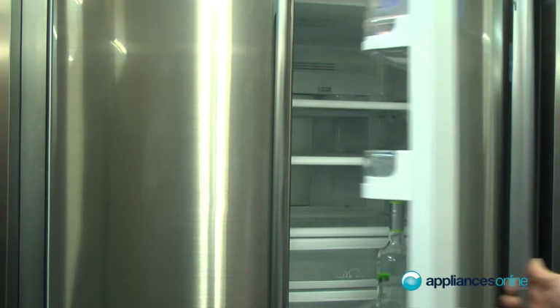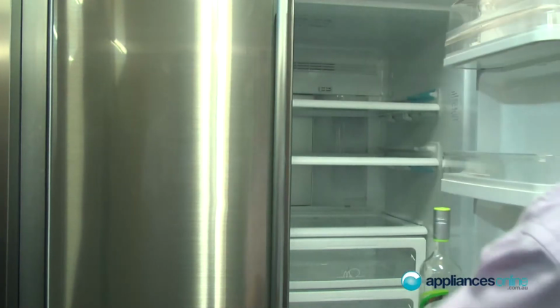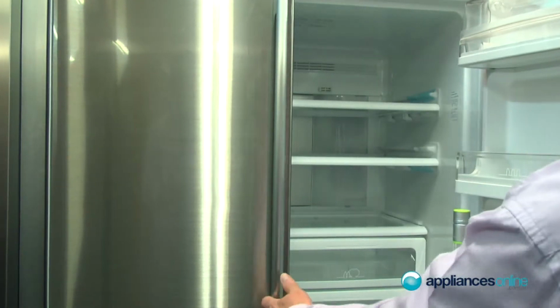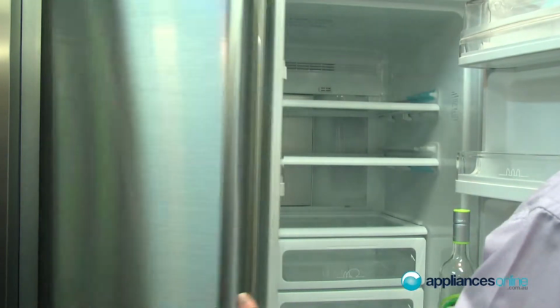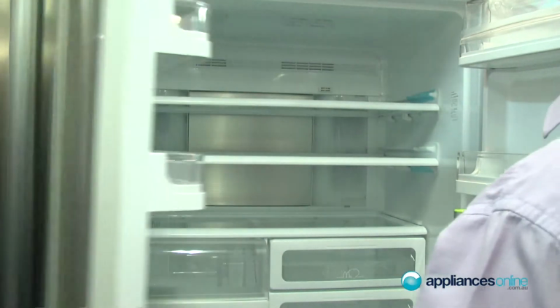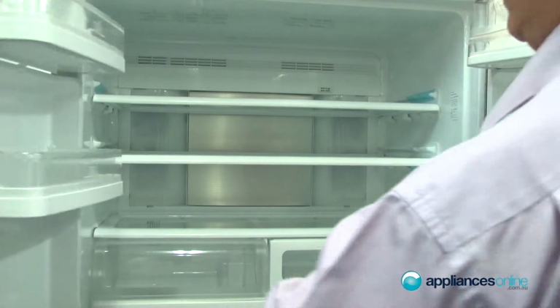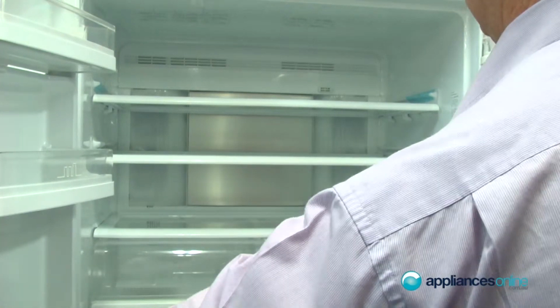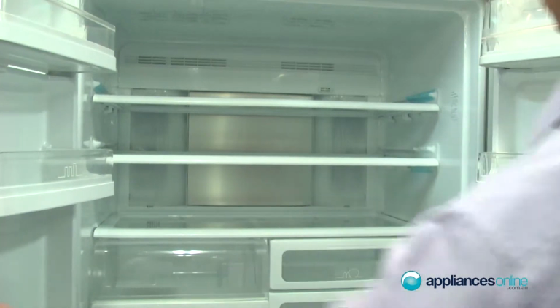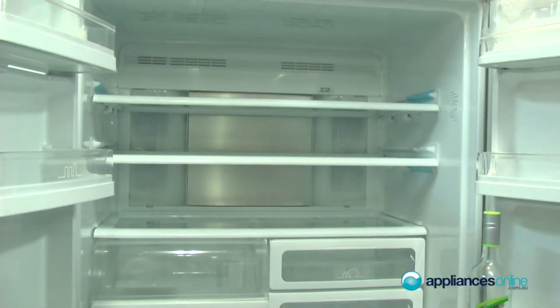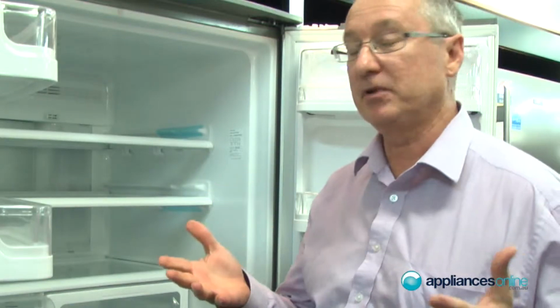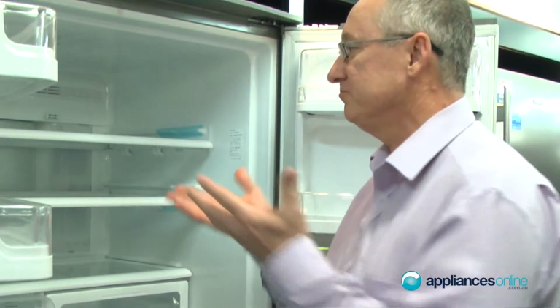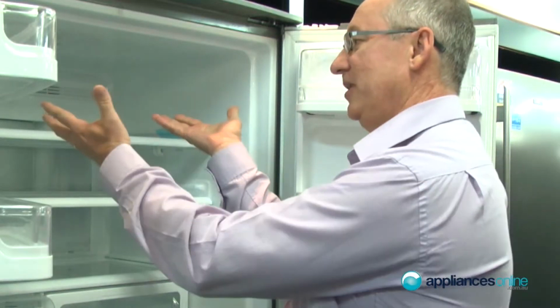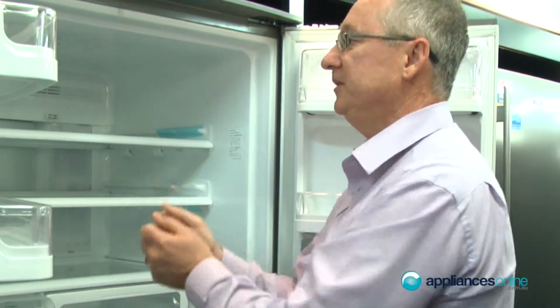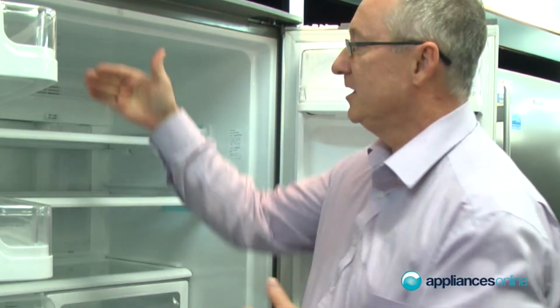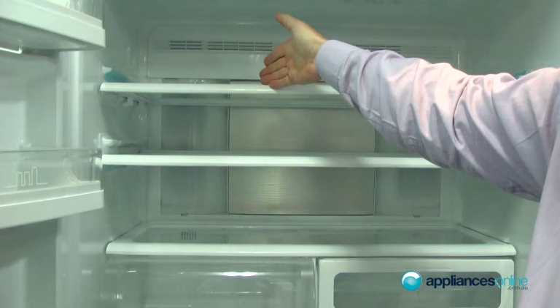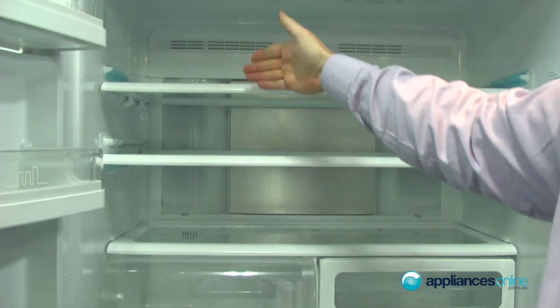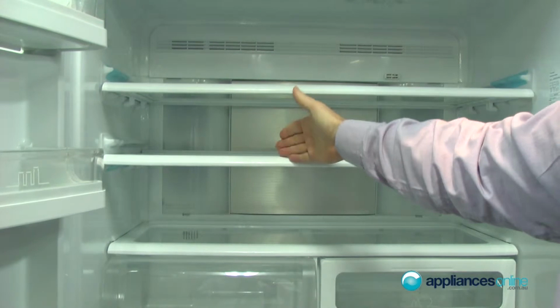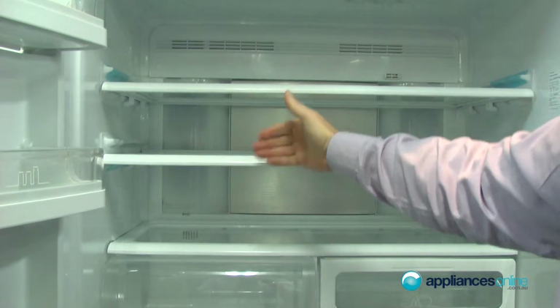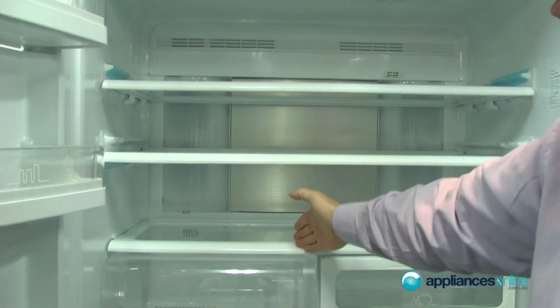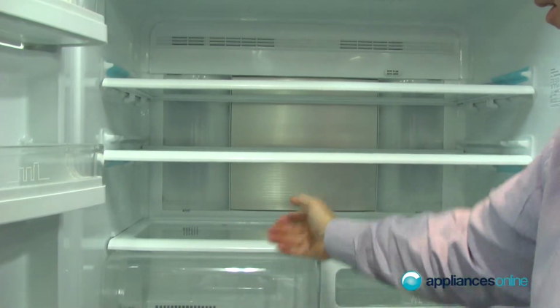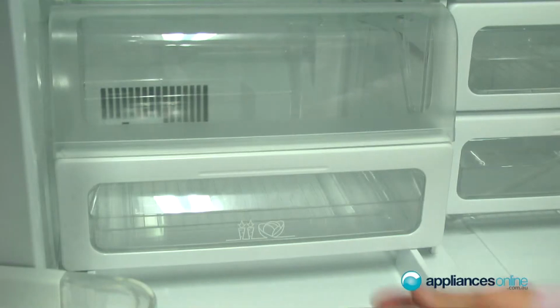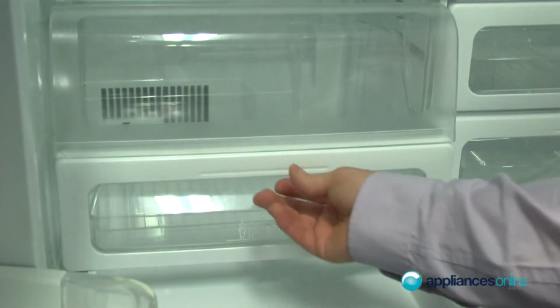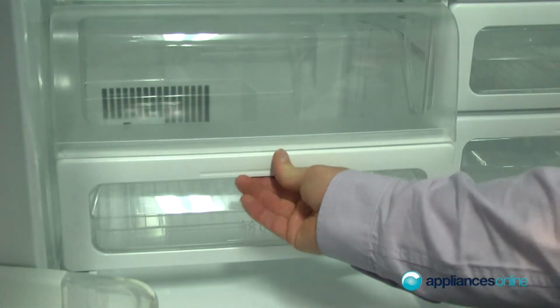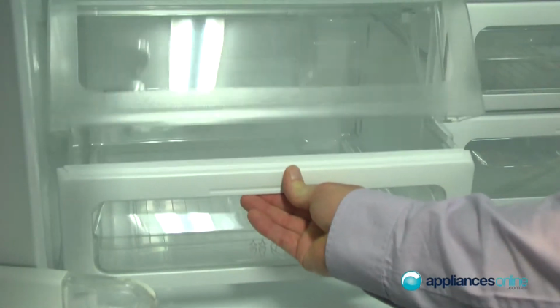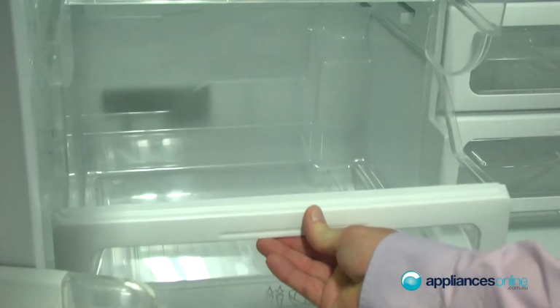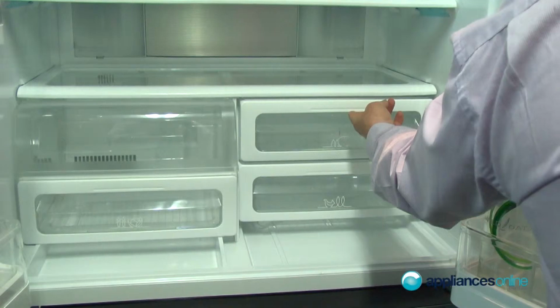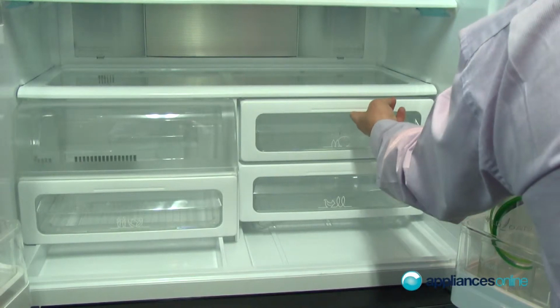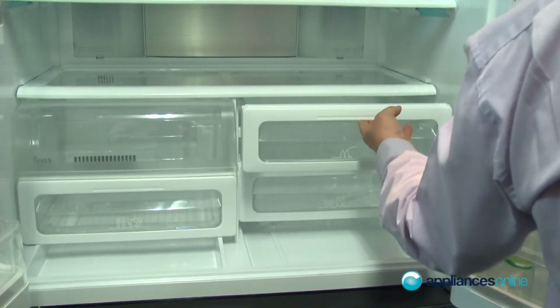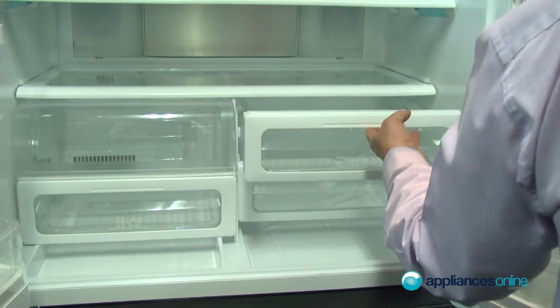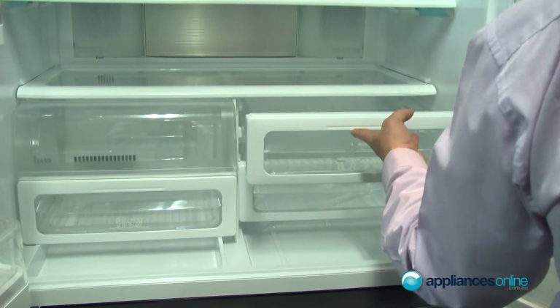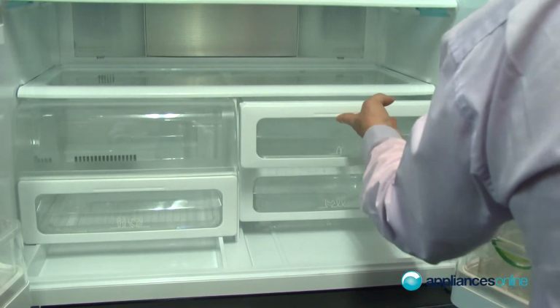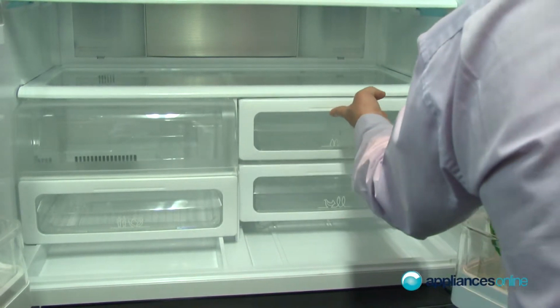Inside the top section here you've got your full refrigerator. Large platters go straight in. Tempered glass shelves all the way through and they are adjustable. There's a large crisper bin on the left and two smaller bins on the right-hand side.